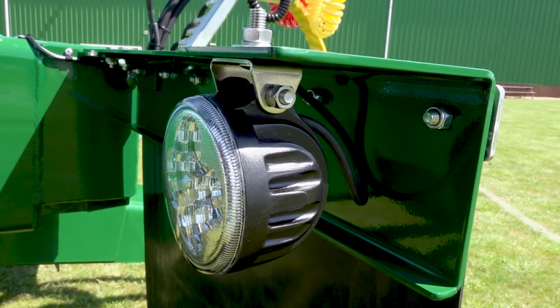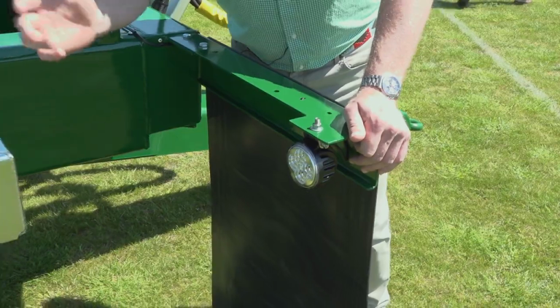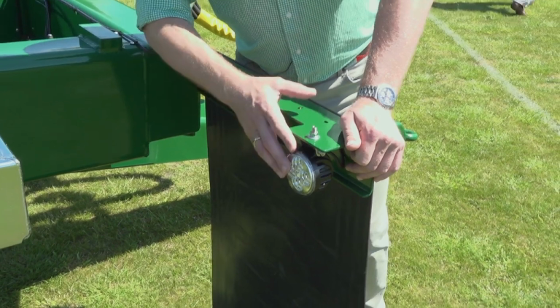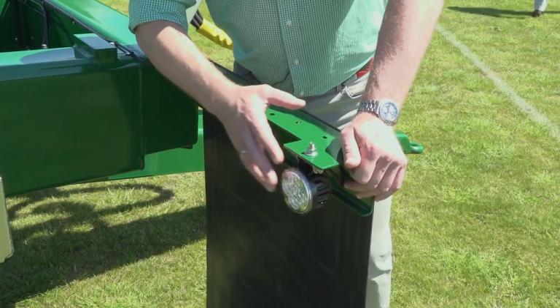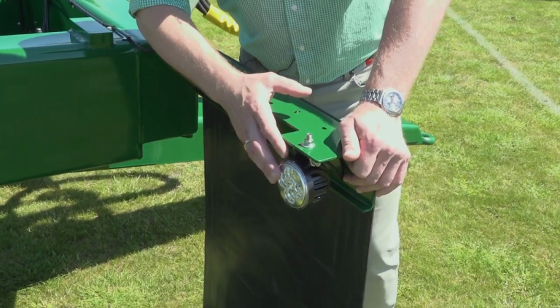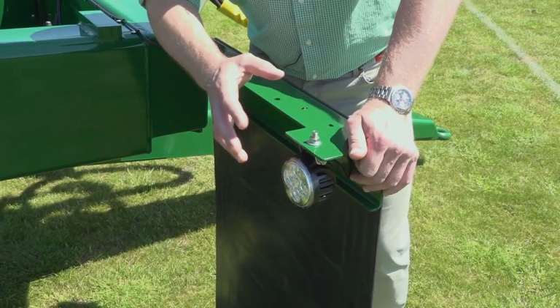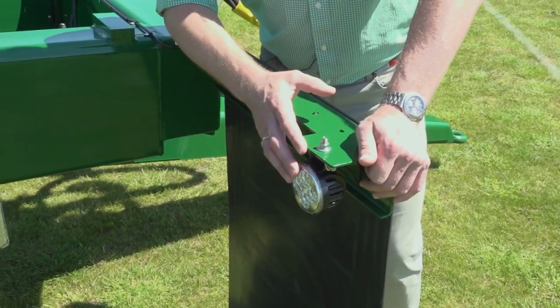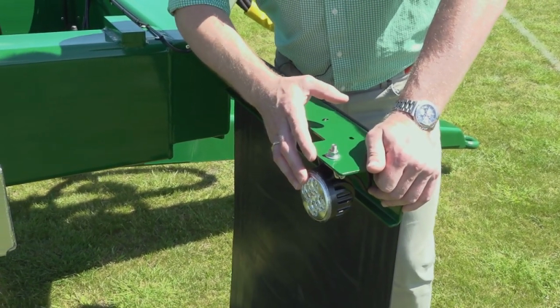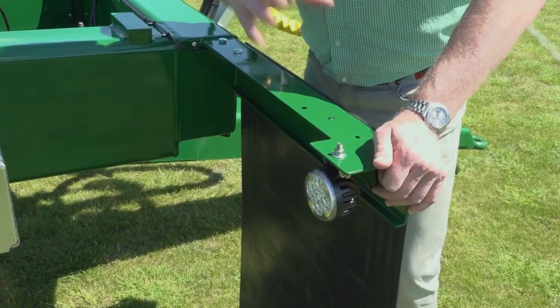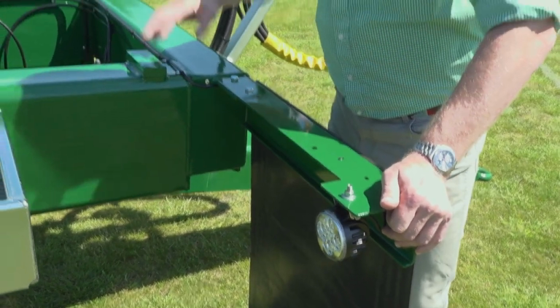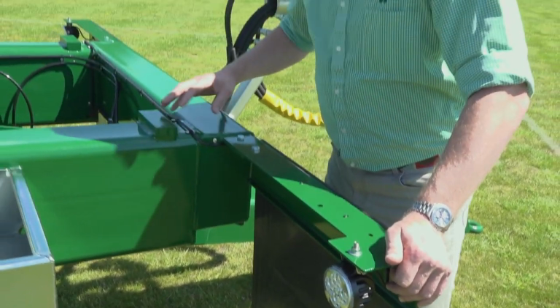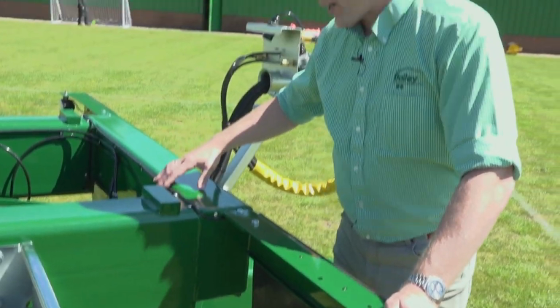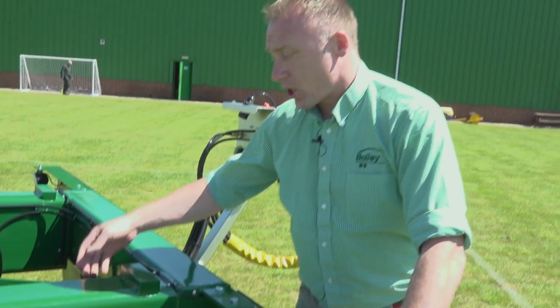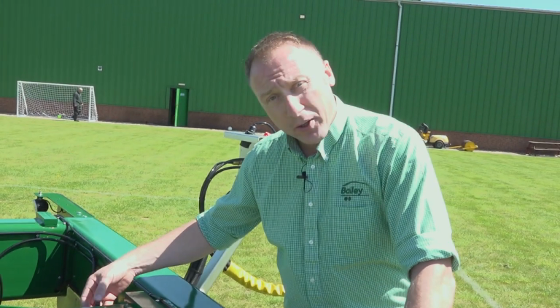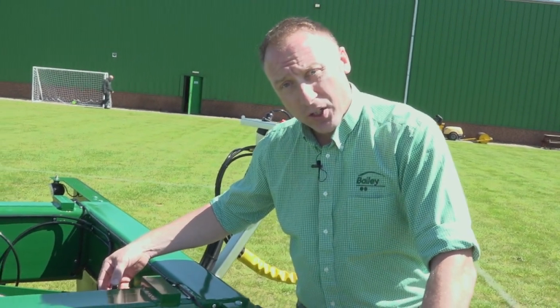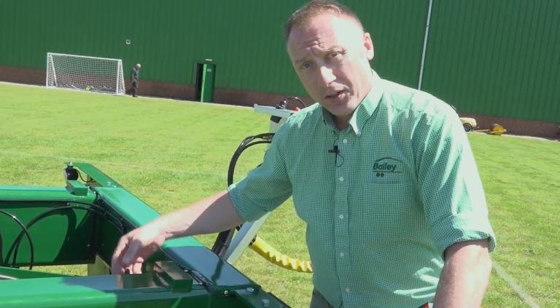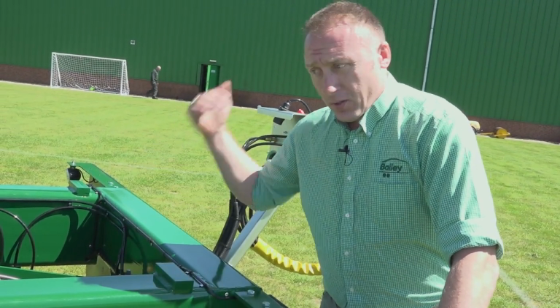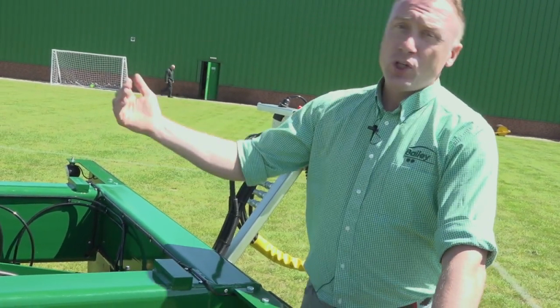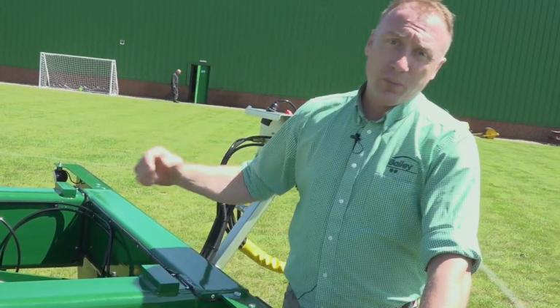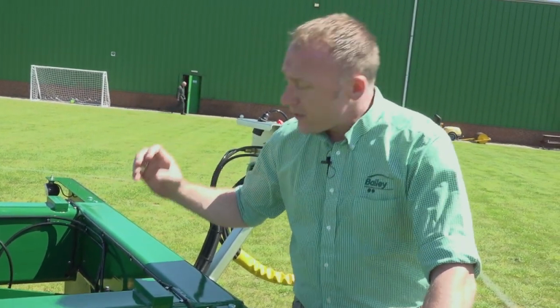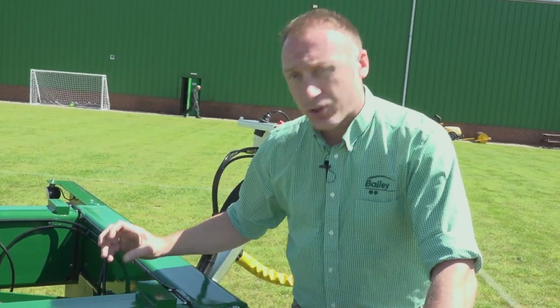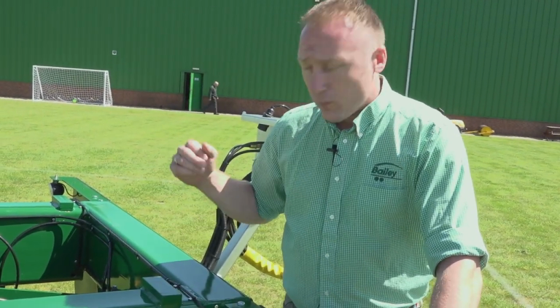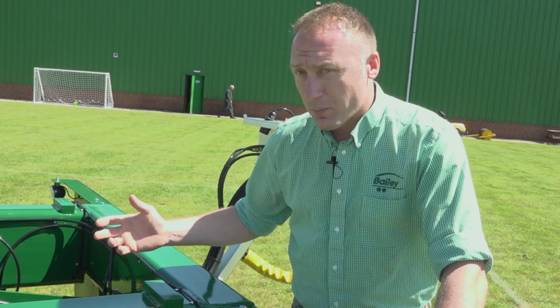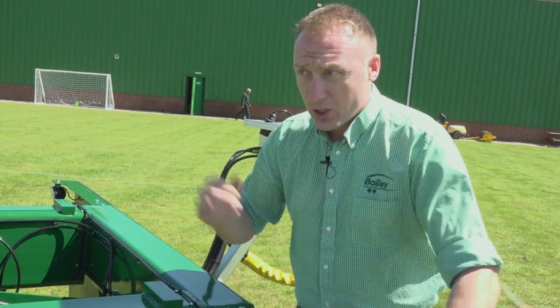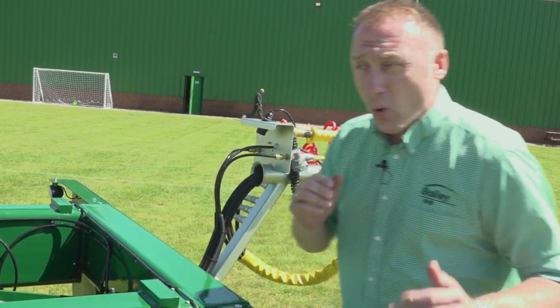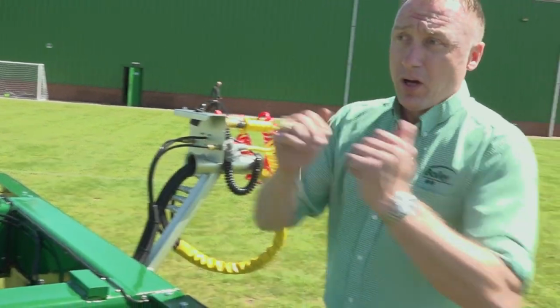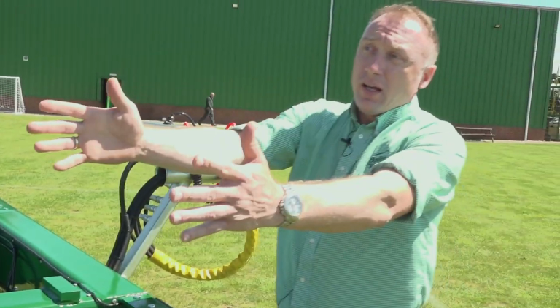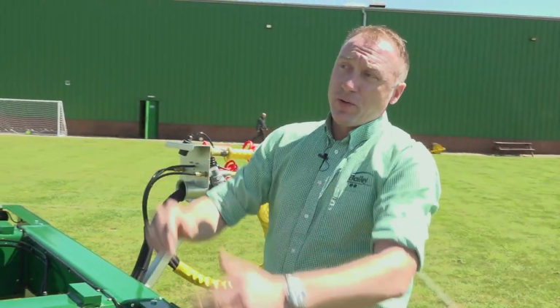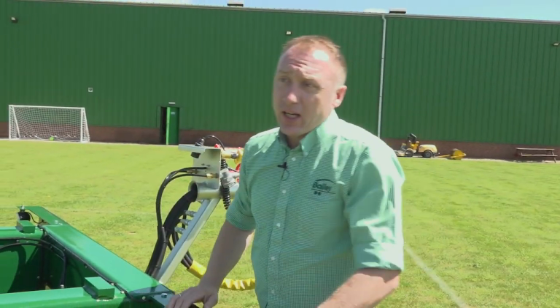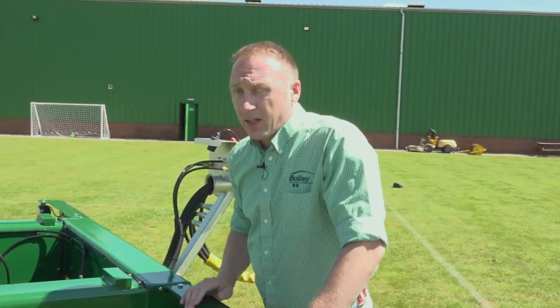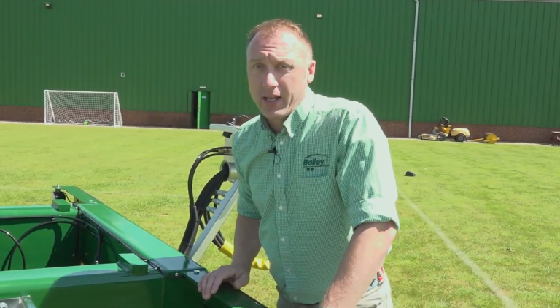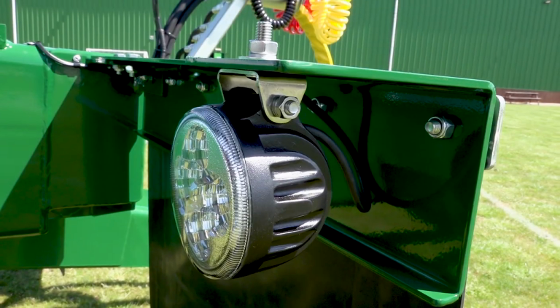We have the Bailey trailer LED reversing lights linked into the side lights on a micro switch. Tipping your trailer up only an inch or two releases the micro switch to allow easy reversing and clearer sights from the lights.